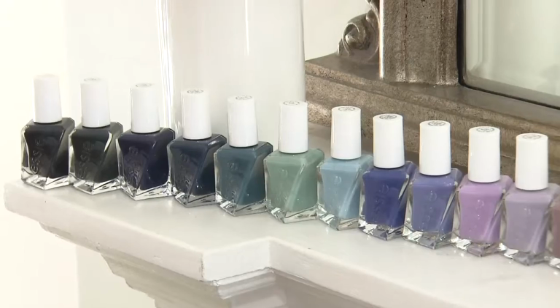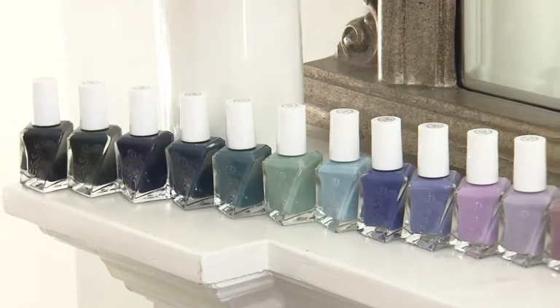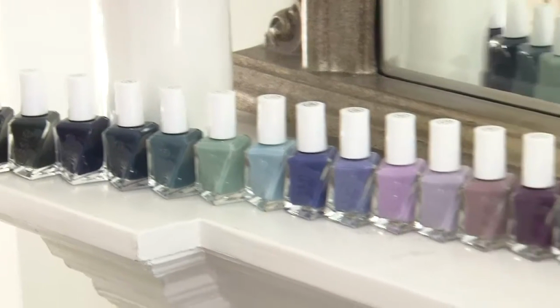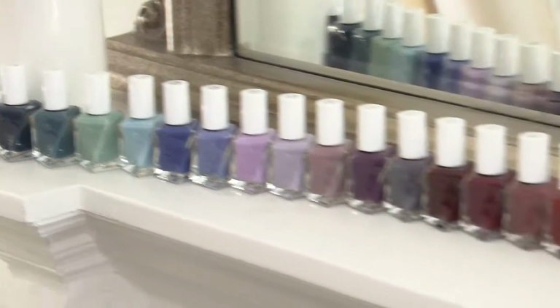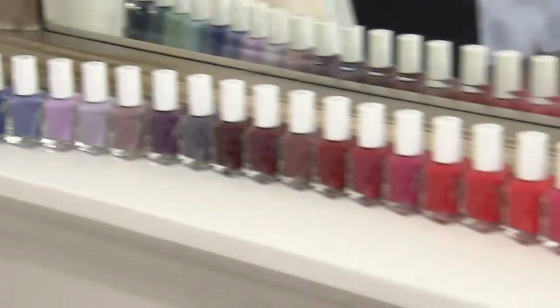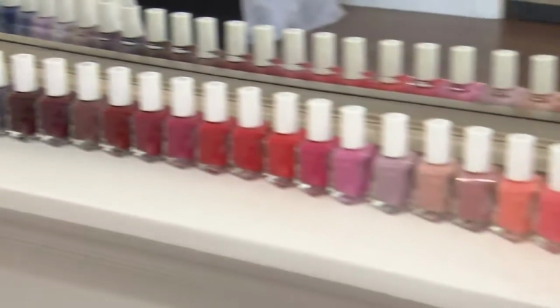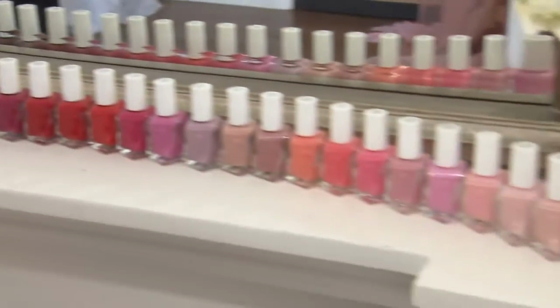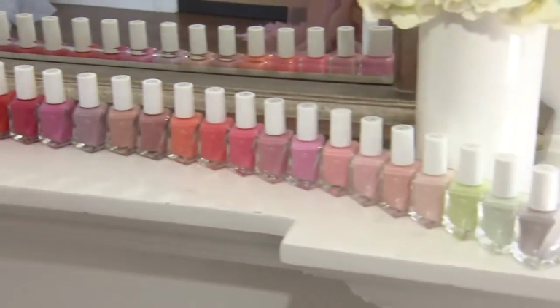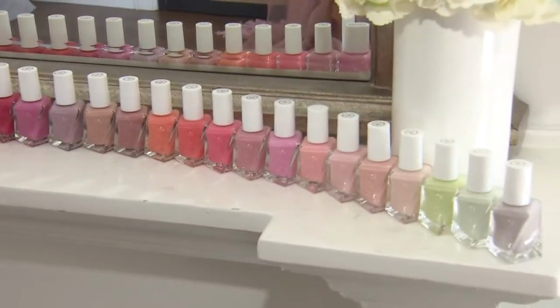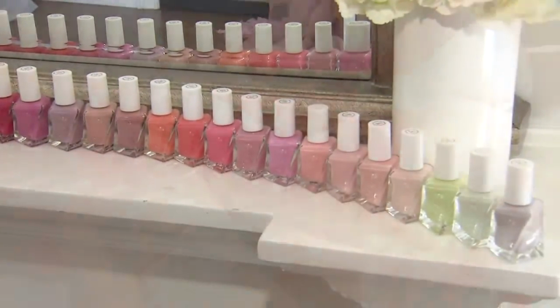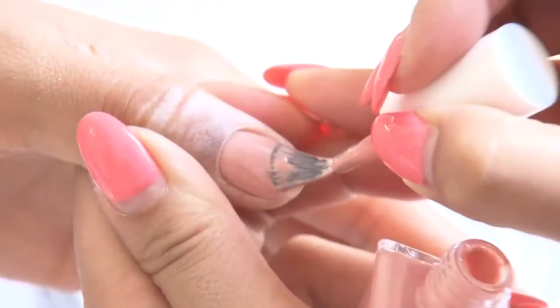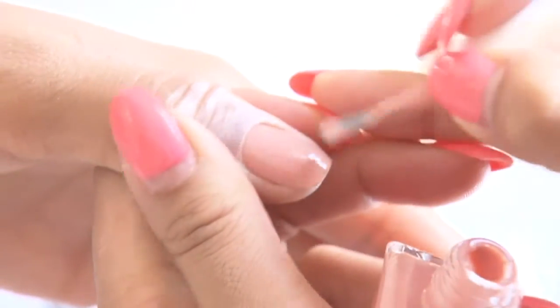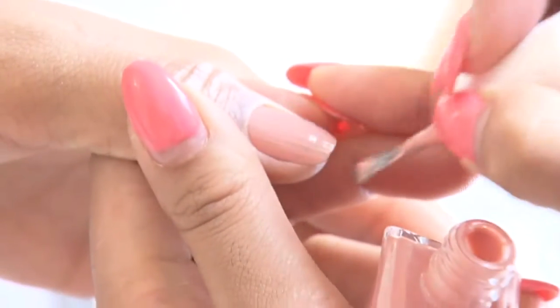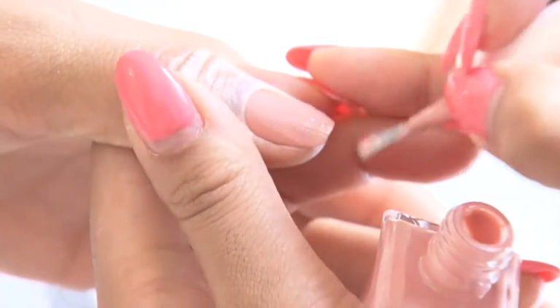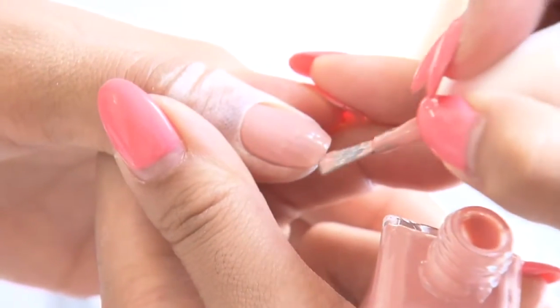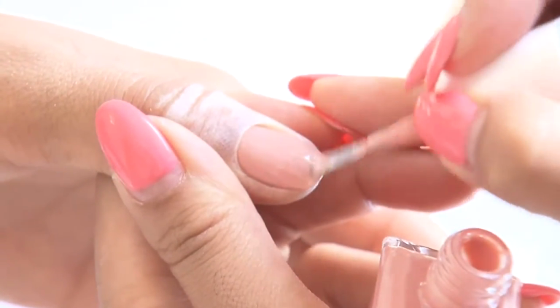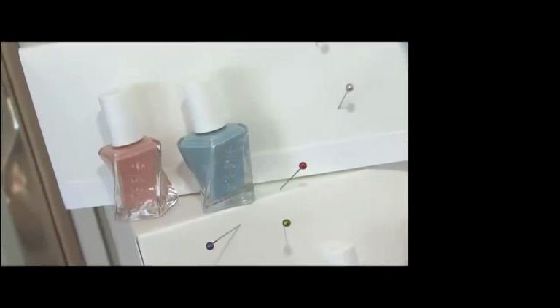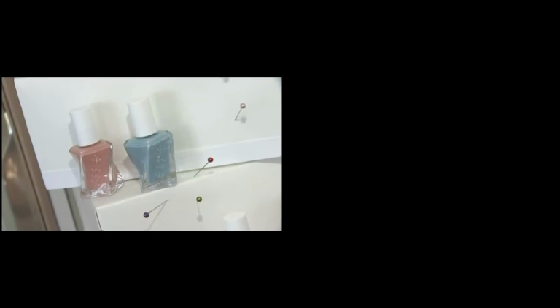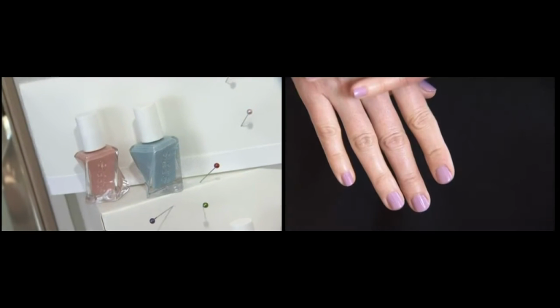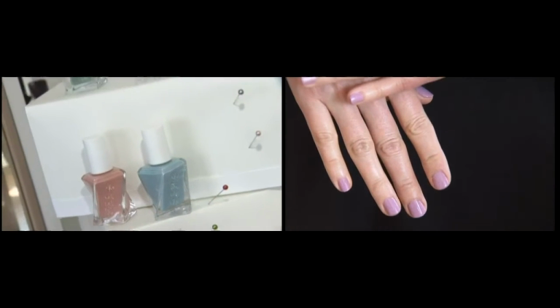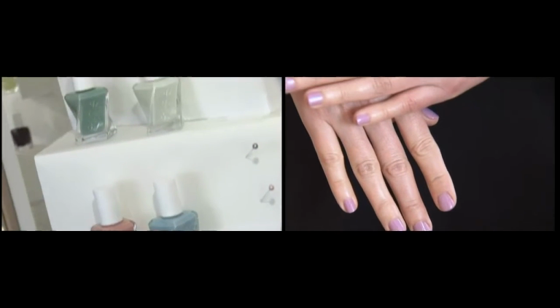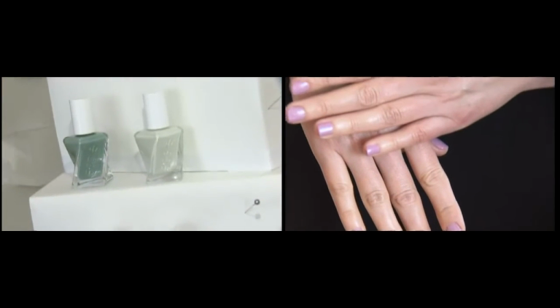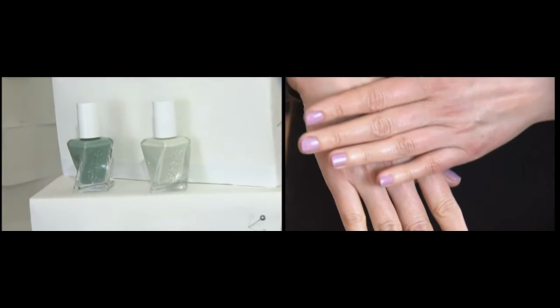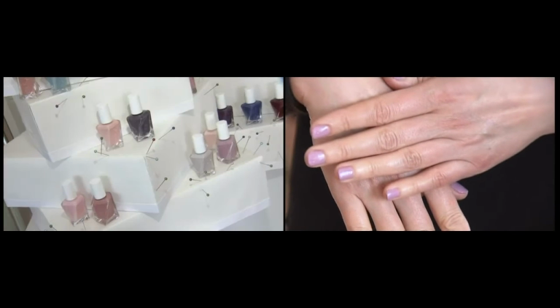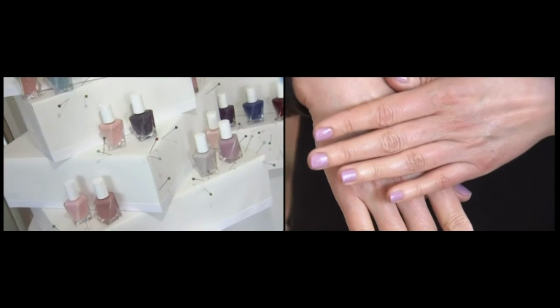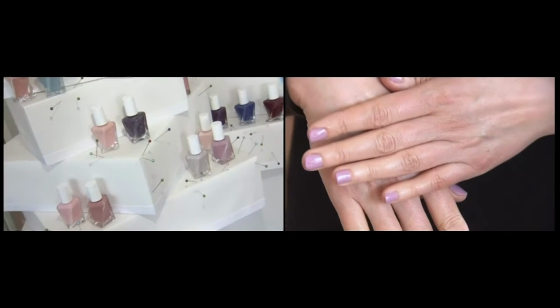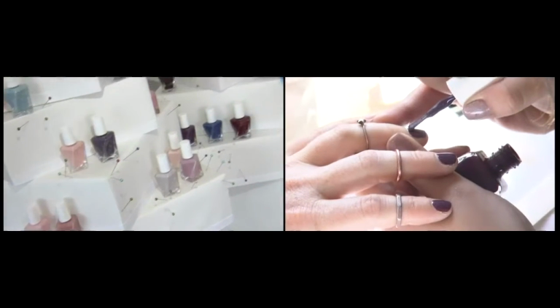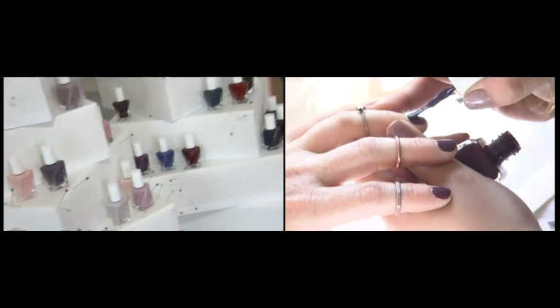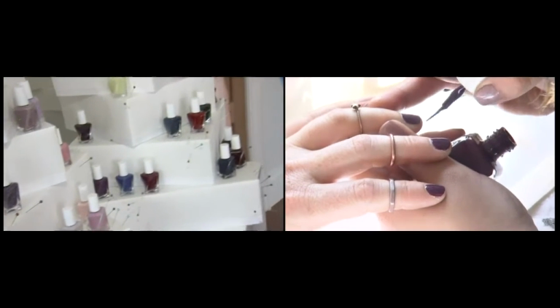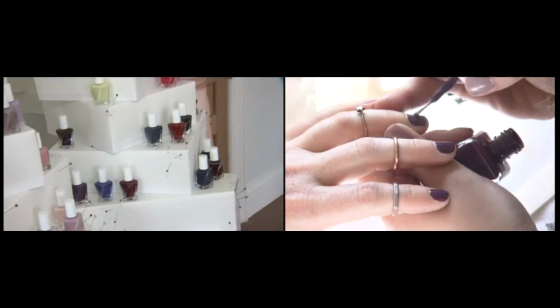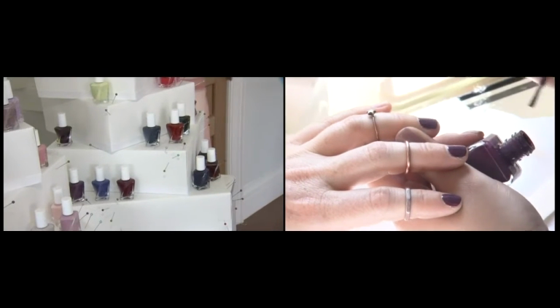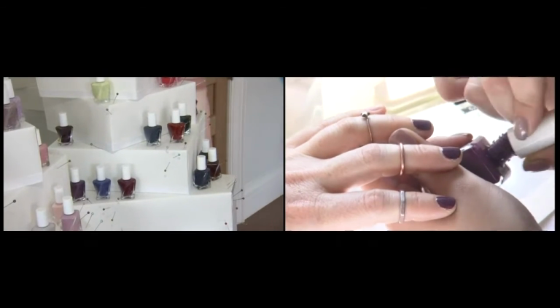There are 42 new colors — they're supremely pigmented and they're all inspired by fashion. We have the neutrals, which are the Atelier; we have pastels, which are first looks; we have bolds, which are at the fashion show; and the after party is all of our sexy darks.